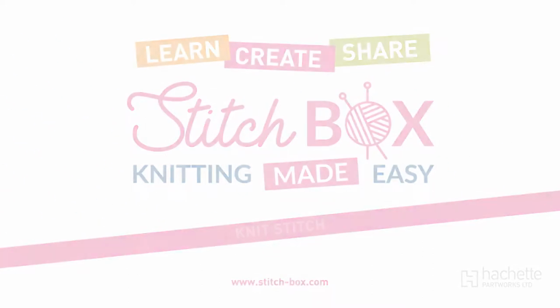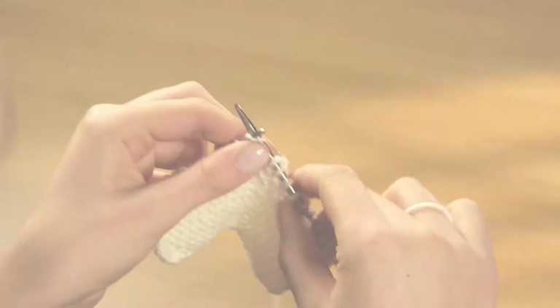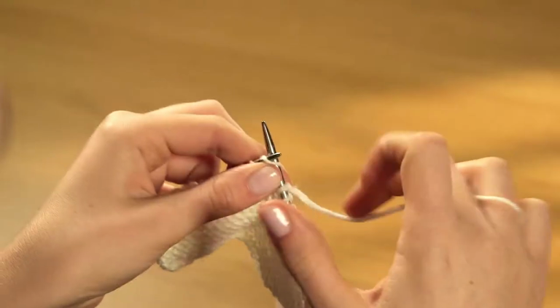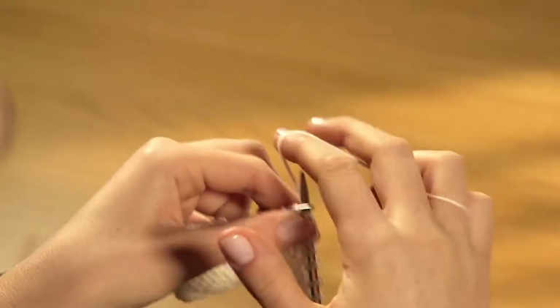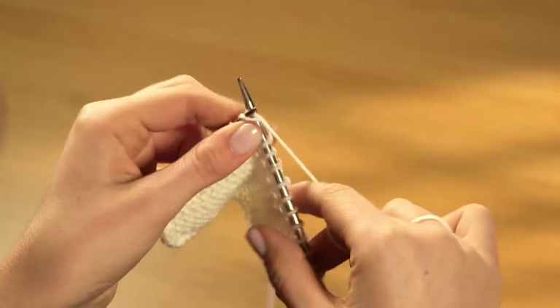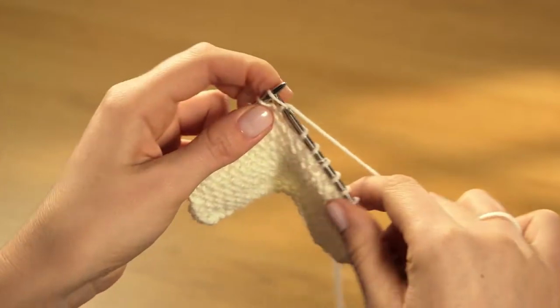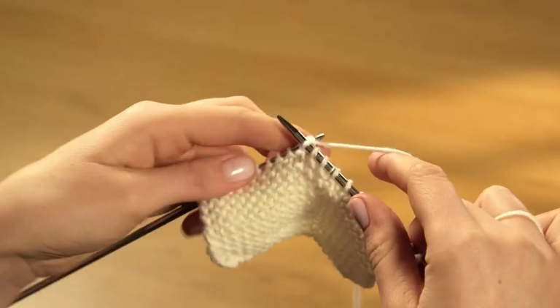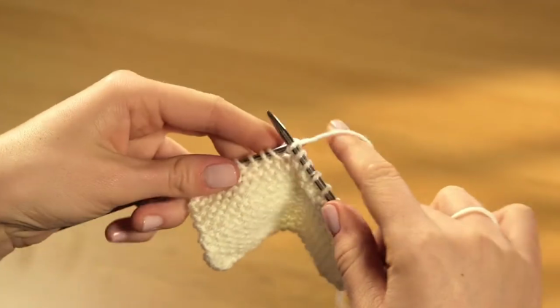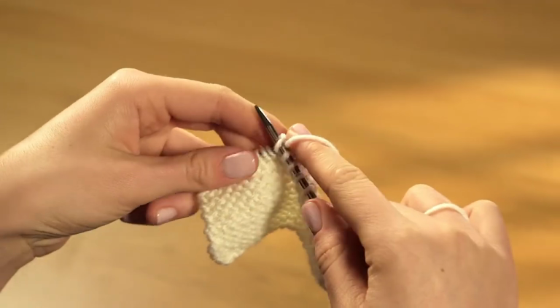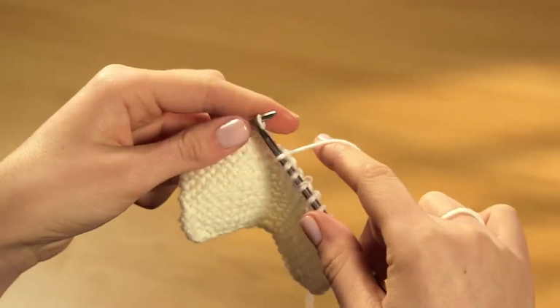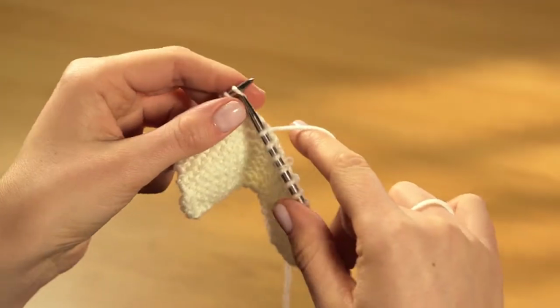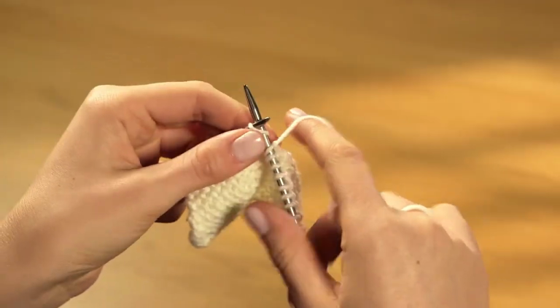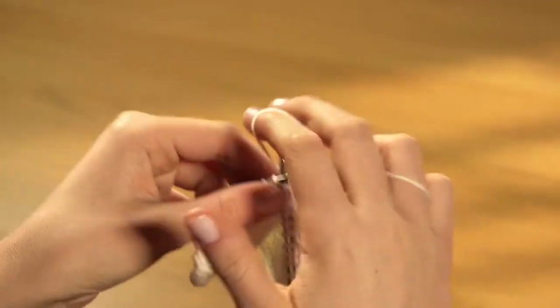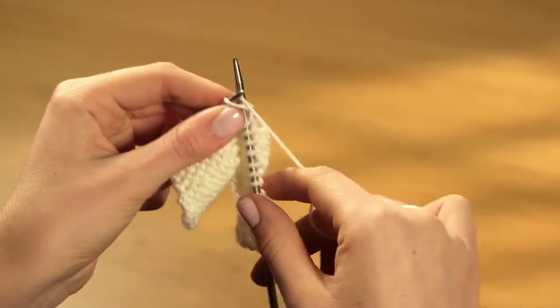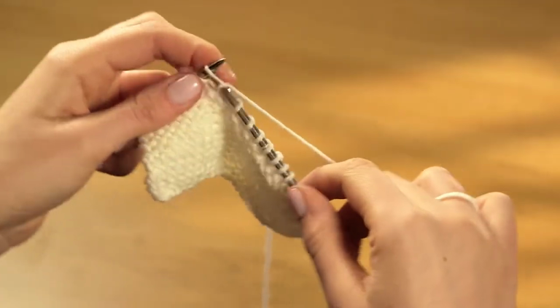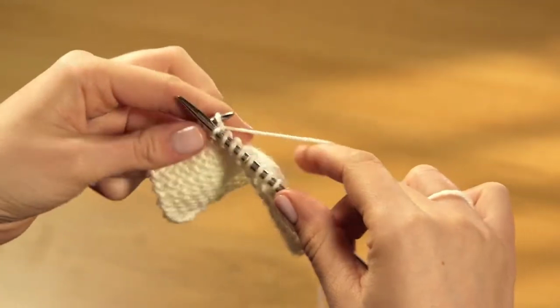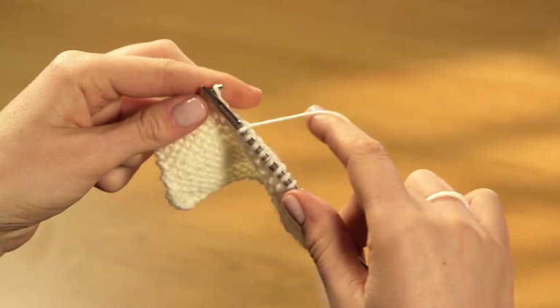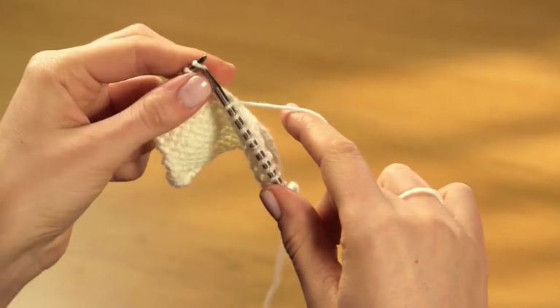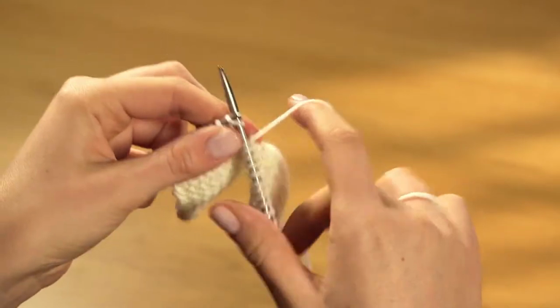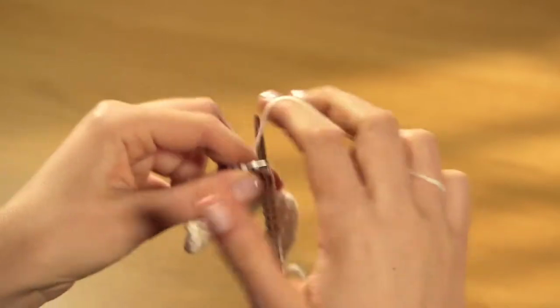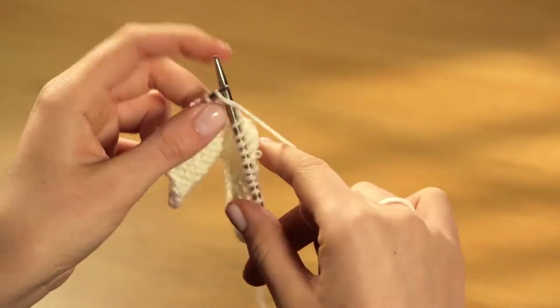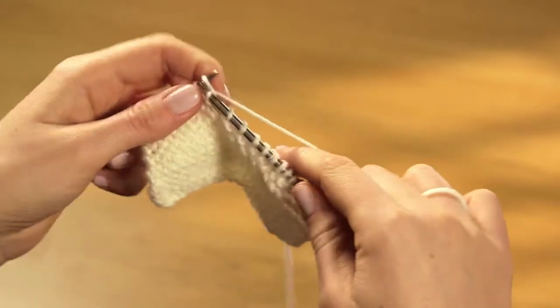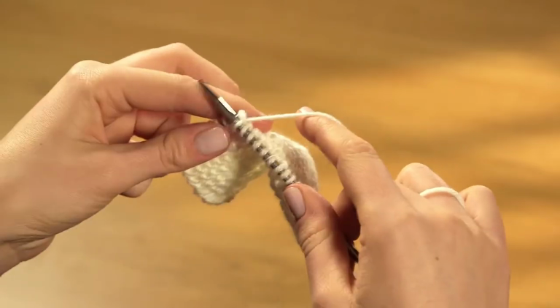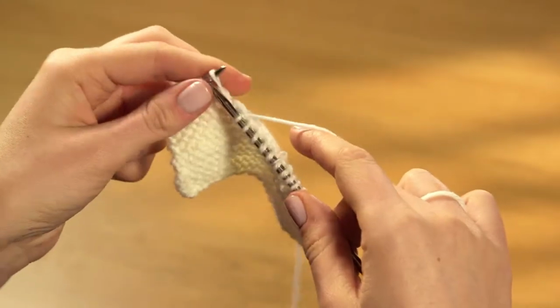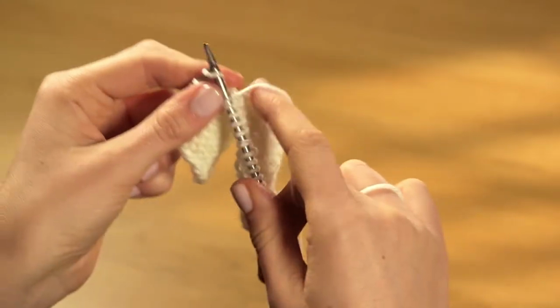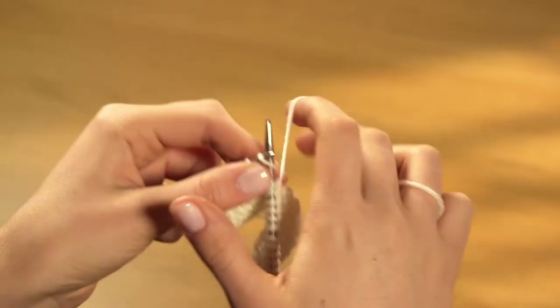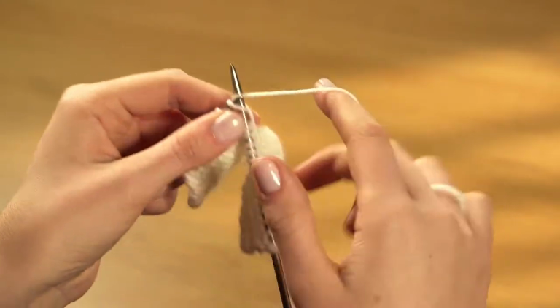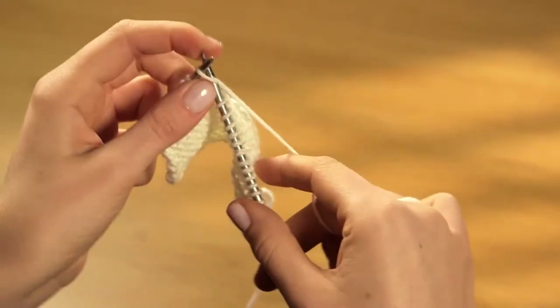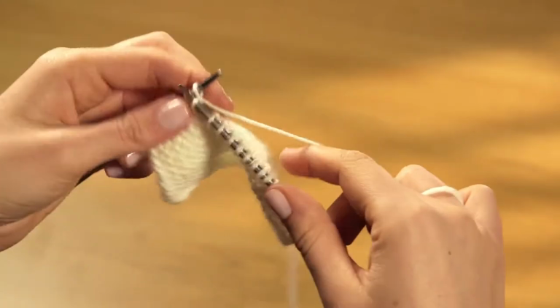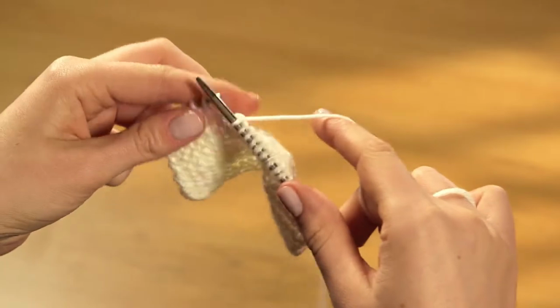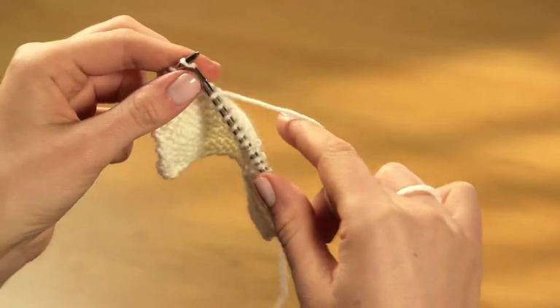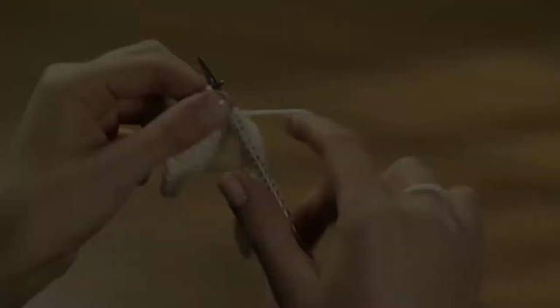Once you've cast on the right number of stitches, you can work your very first row. We're going to start with the most basic stitch of all. It's called knit stitch, and if you've learned the knit stitch cast on, you're halfway there already.